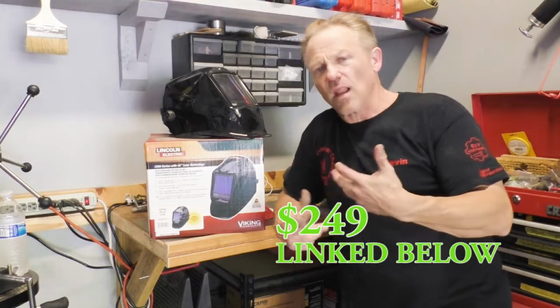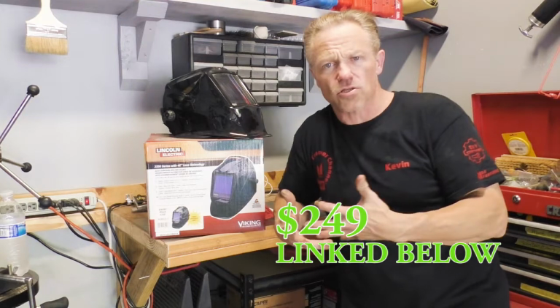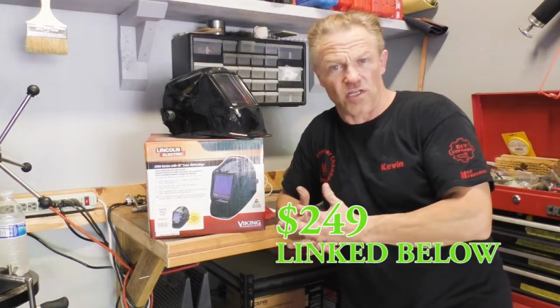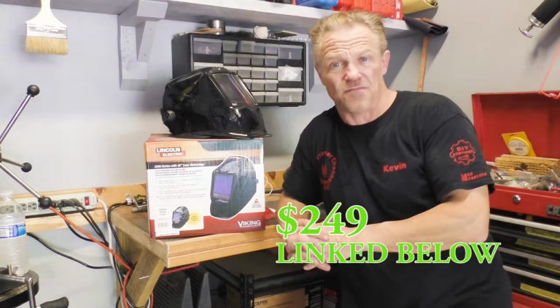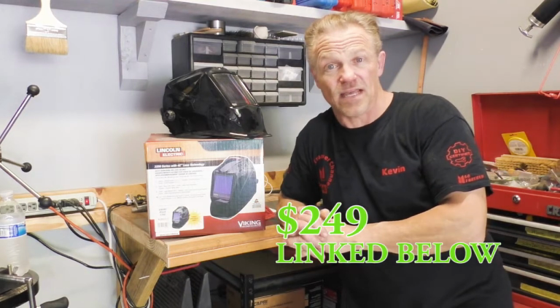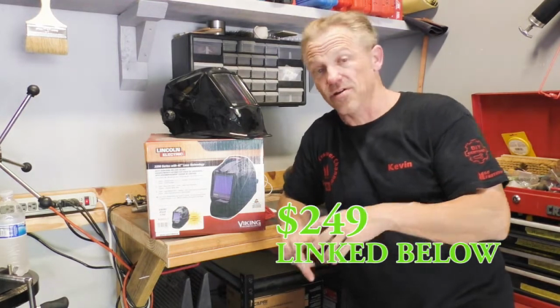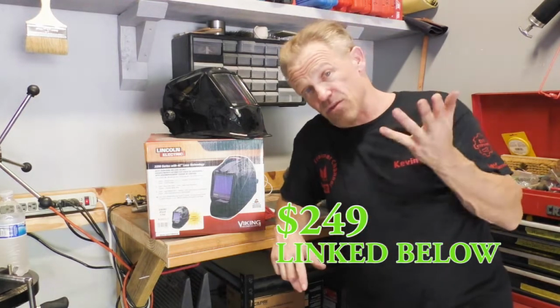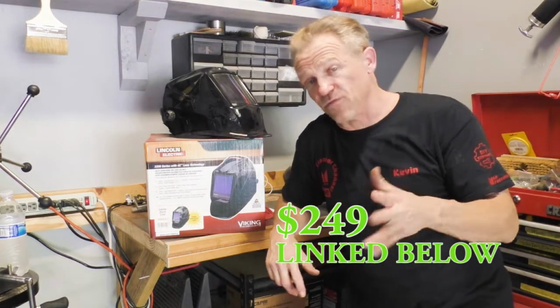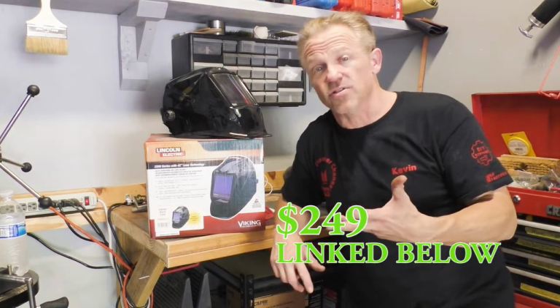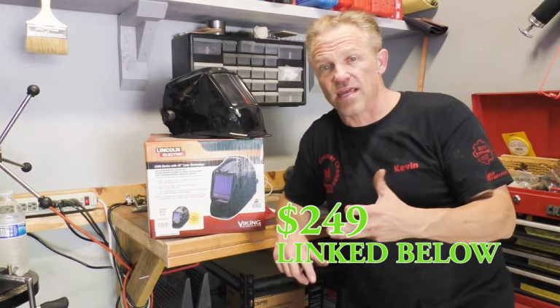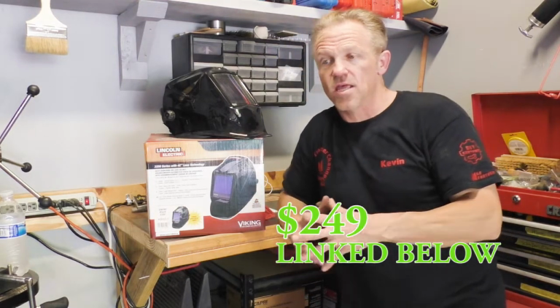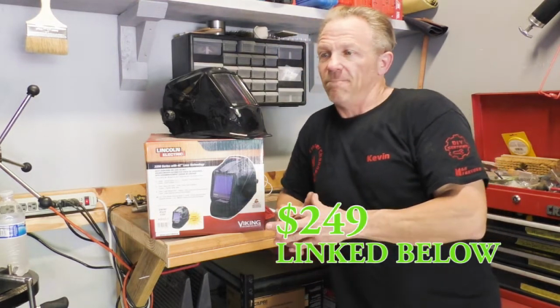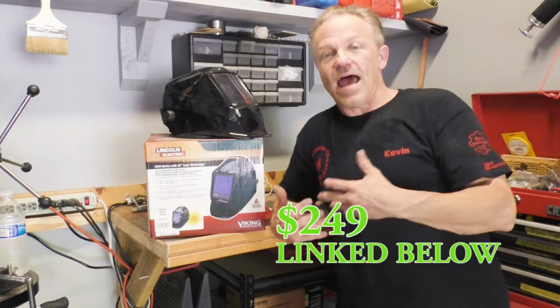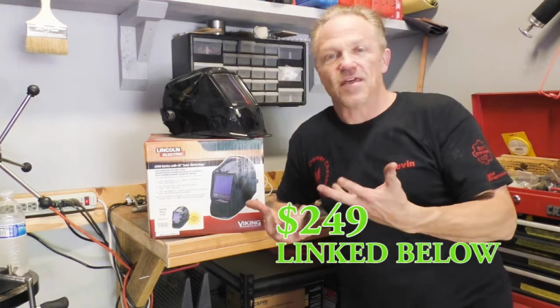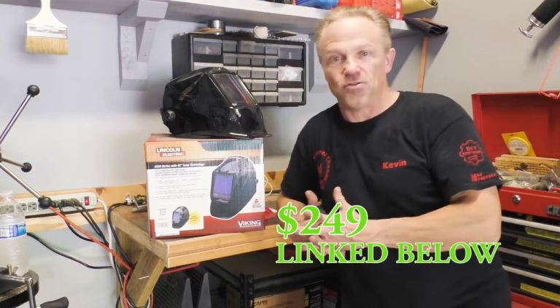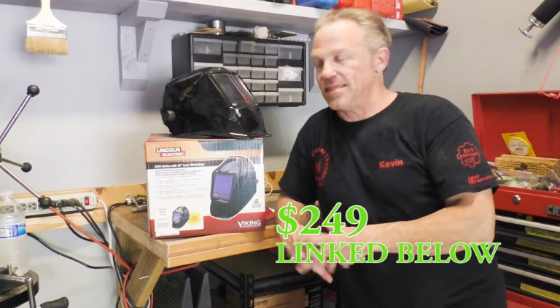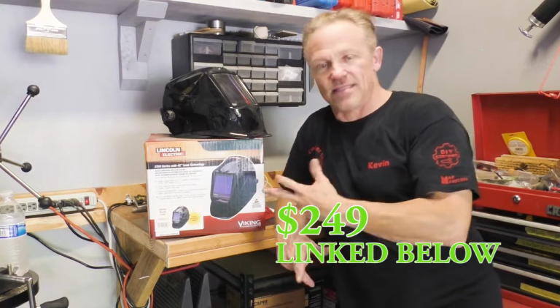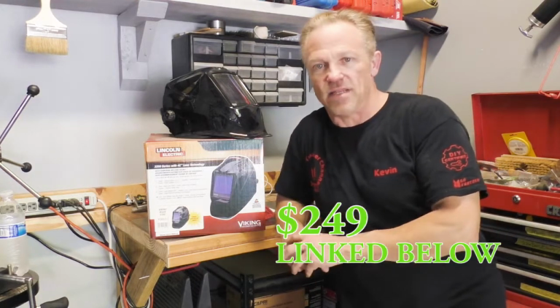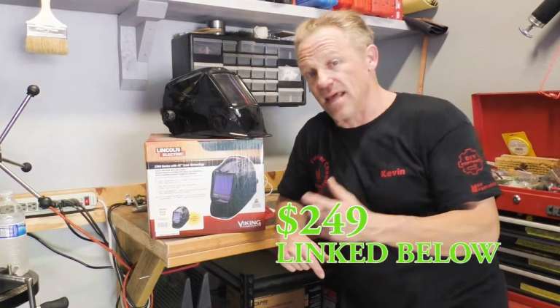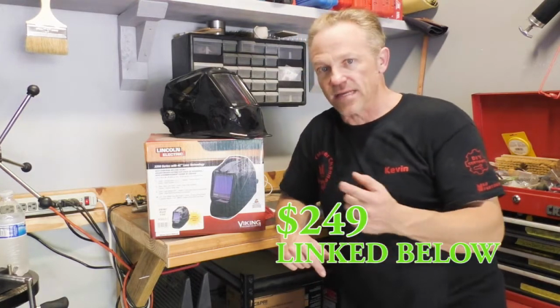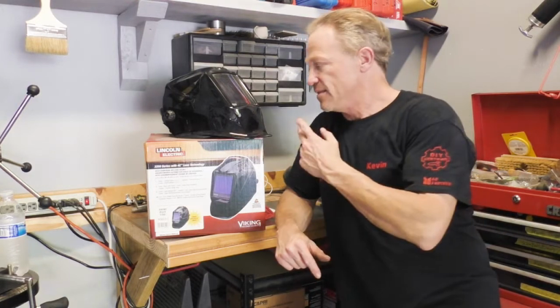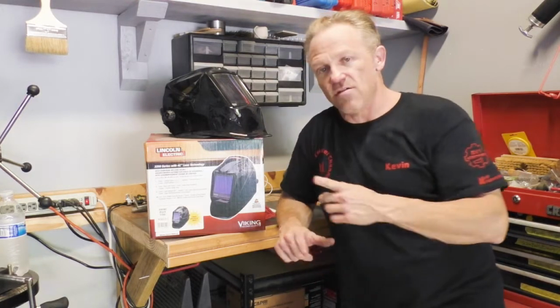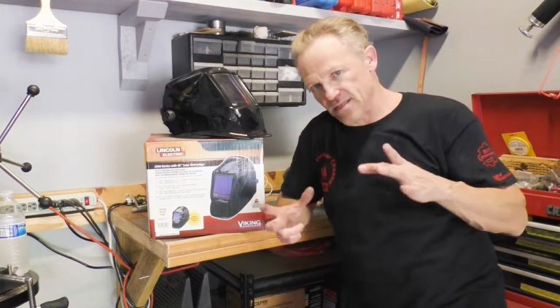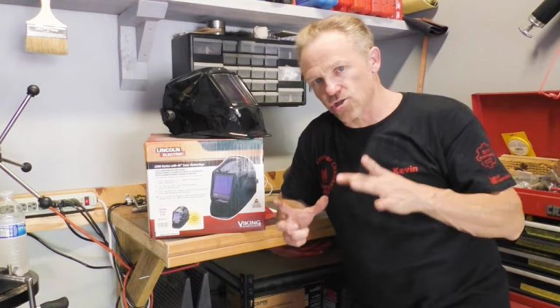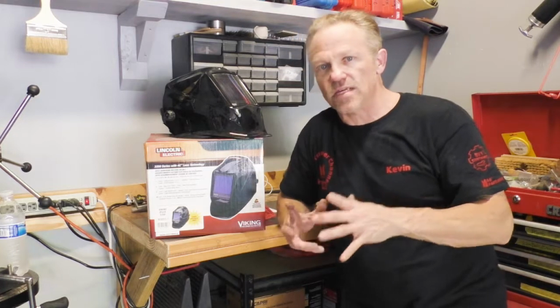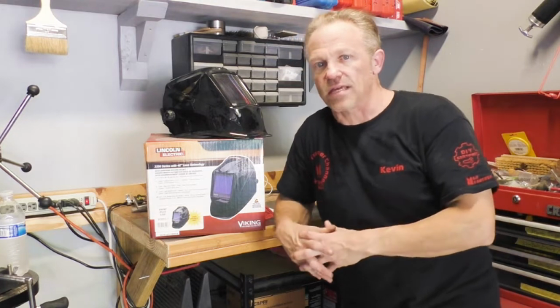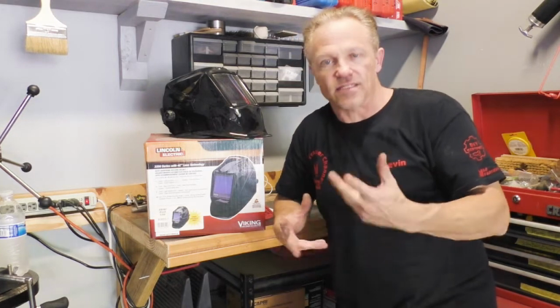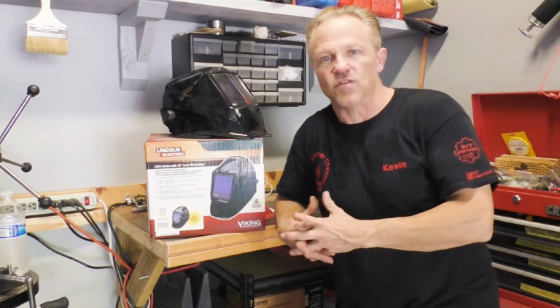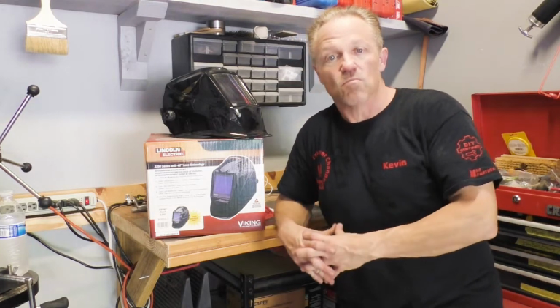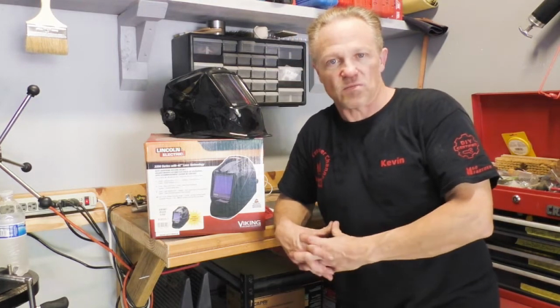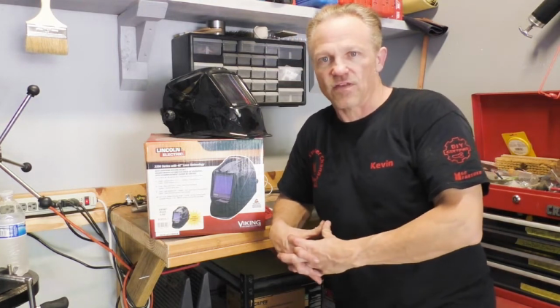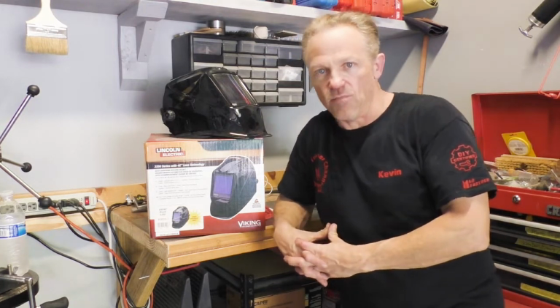I think it is the best welding helmet for the money that you can buy. There are some more expensive helmets out there in the three to four hundred dollar range that I don't think they do anything this helmet doesn't. In fact, this helmet has a larger viewing area than some of those more expensive helmets.